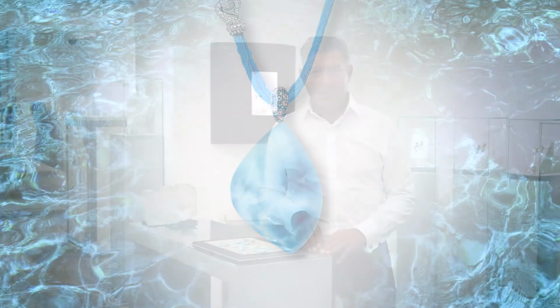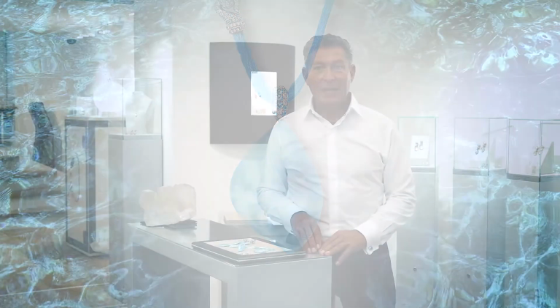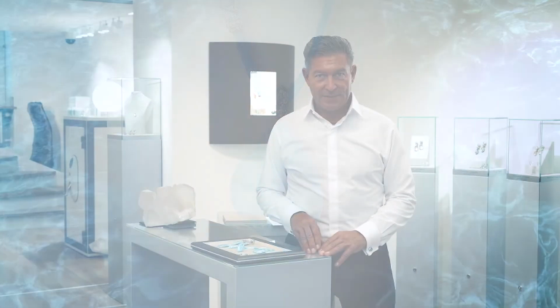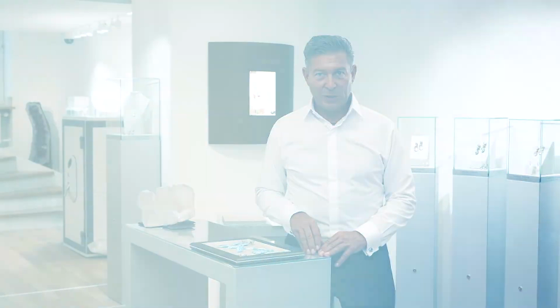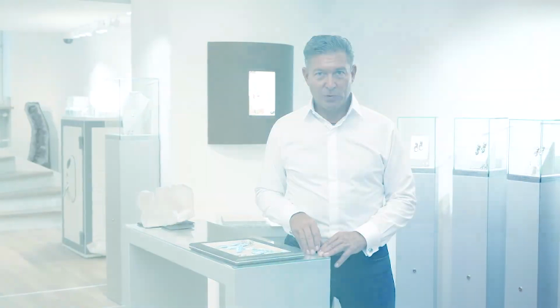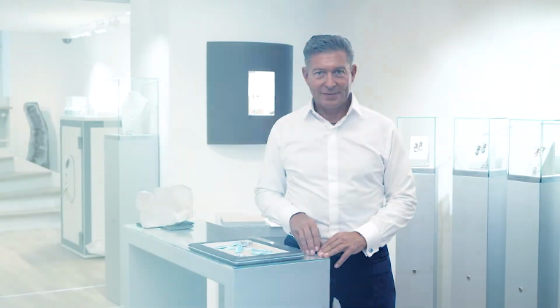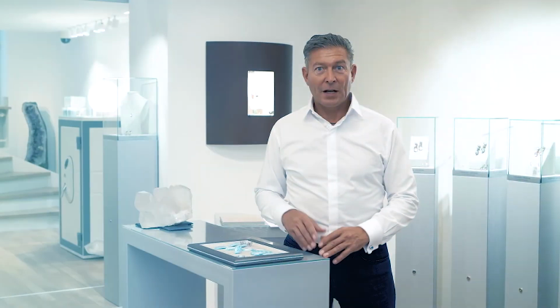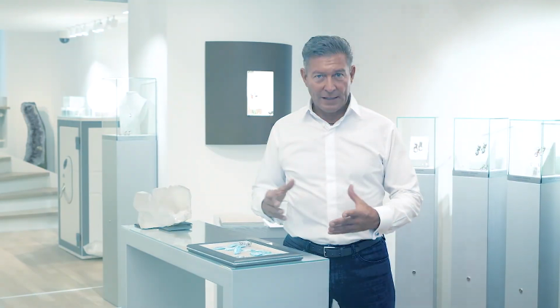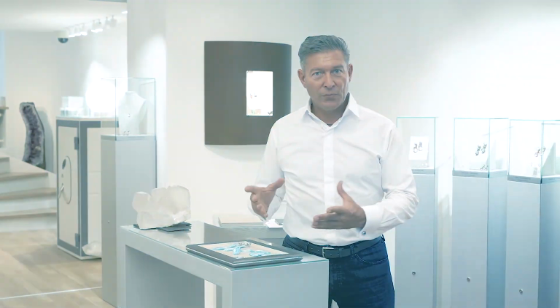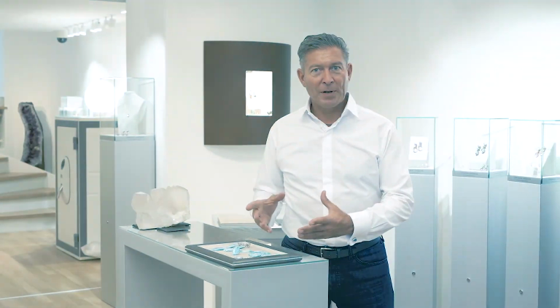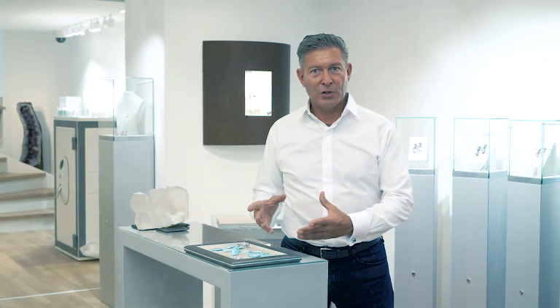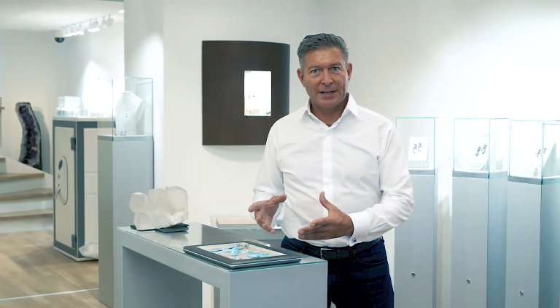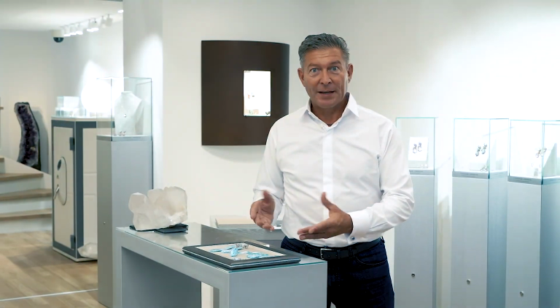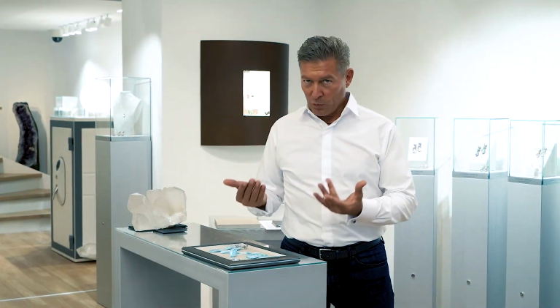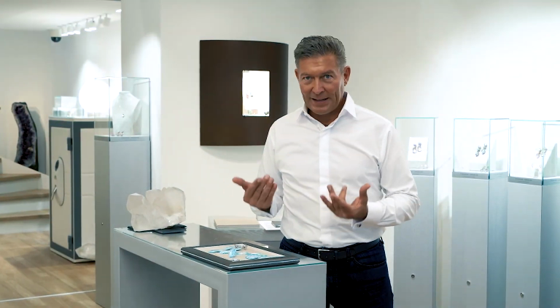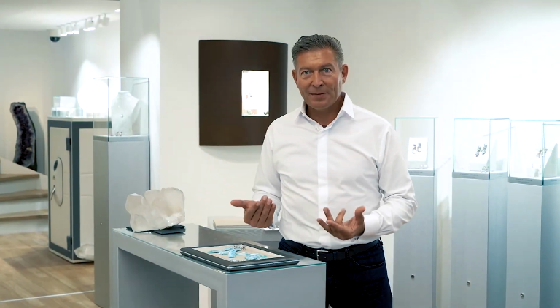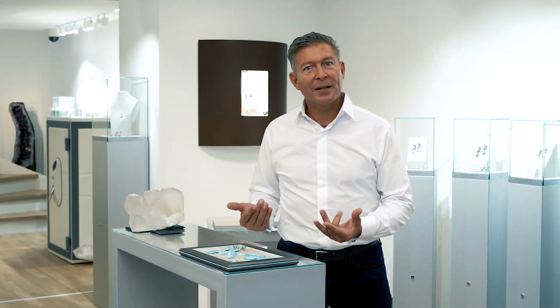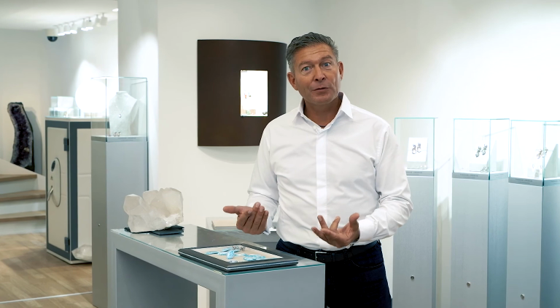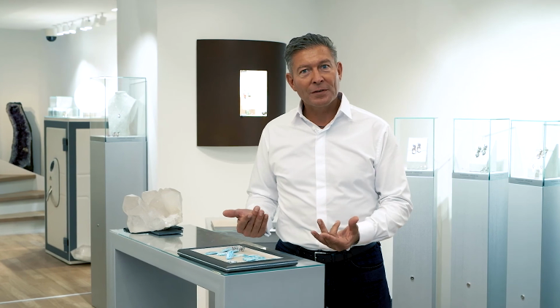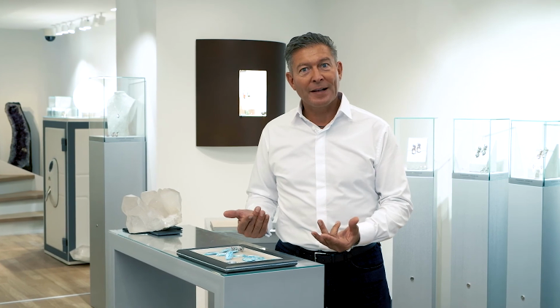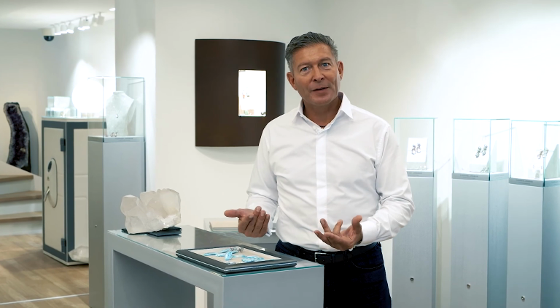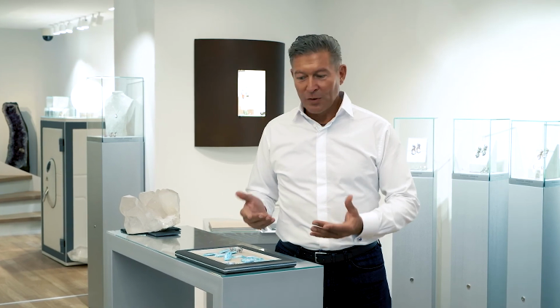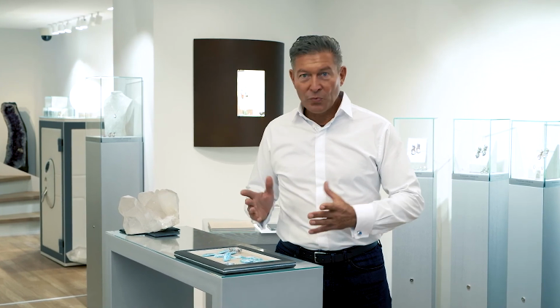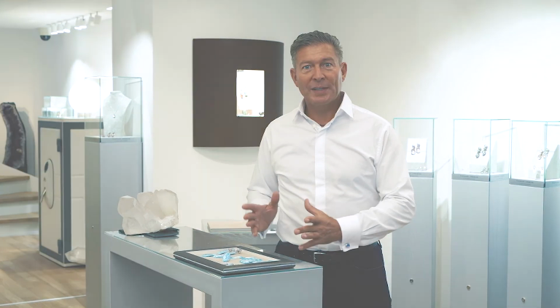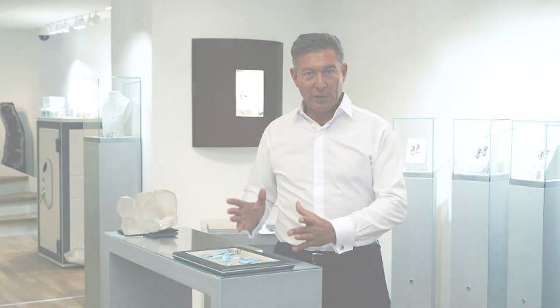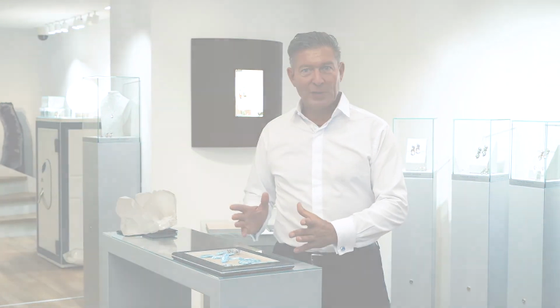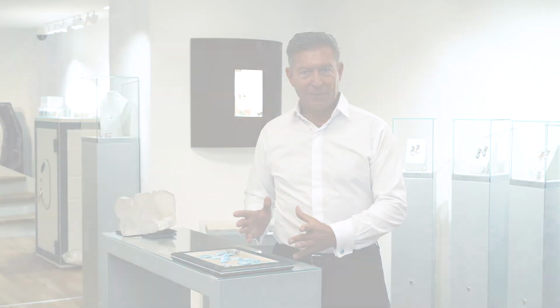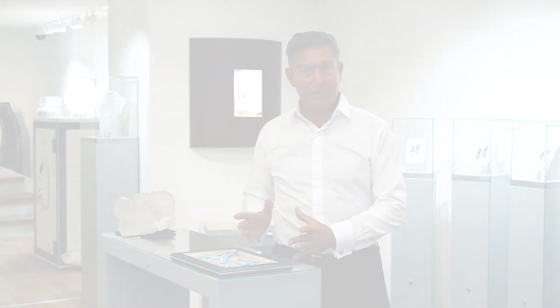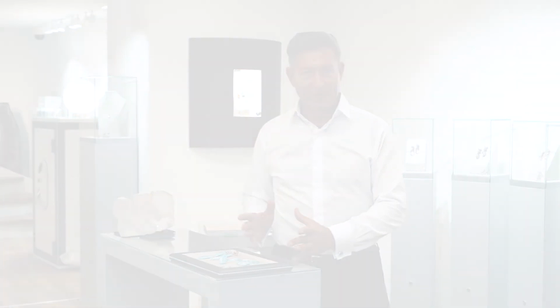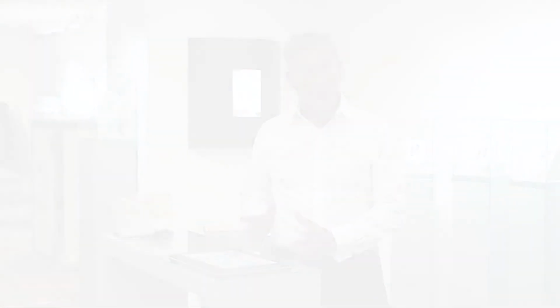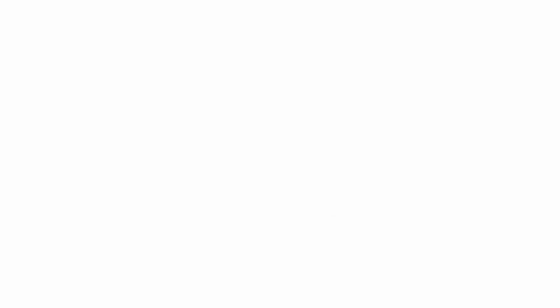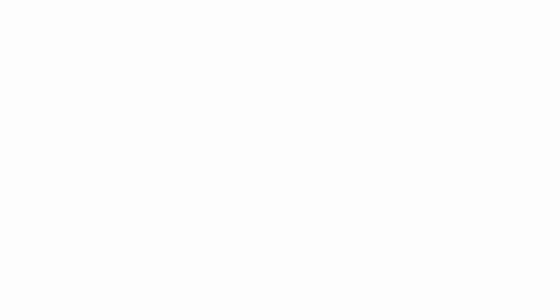In my next video I would like to invite you to discover the different forms and the source of inspiration for my new collection.